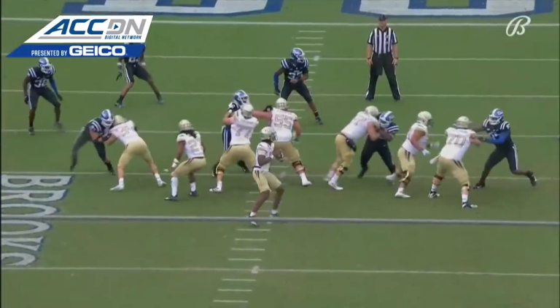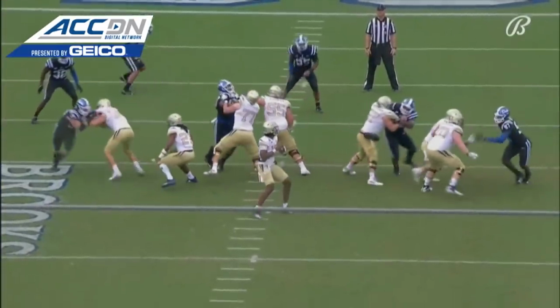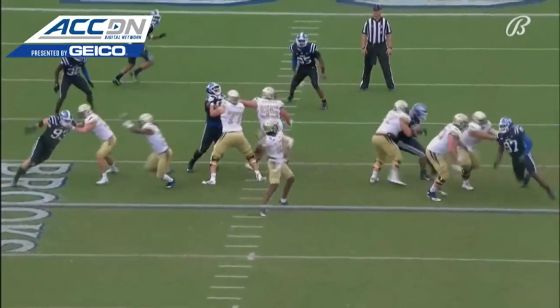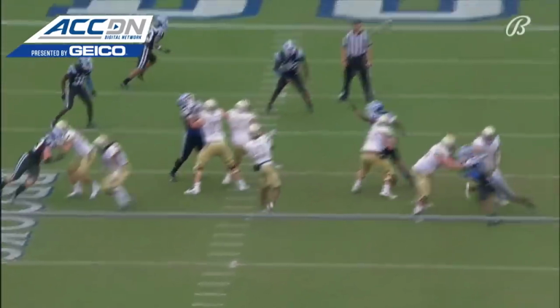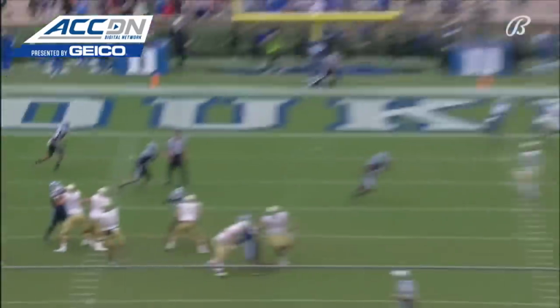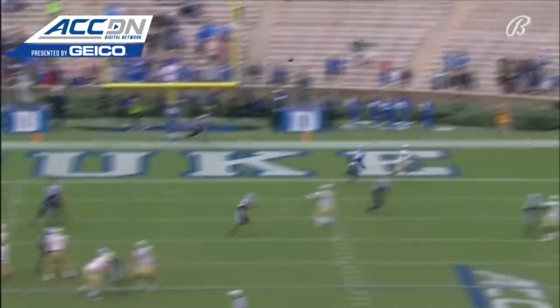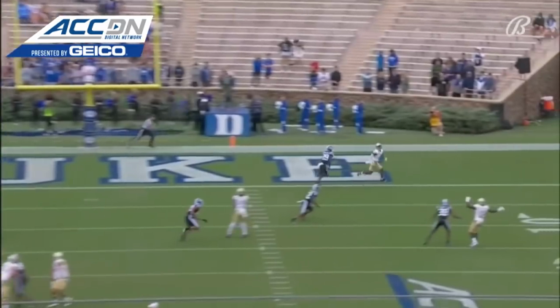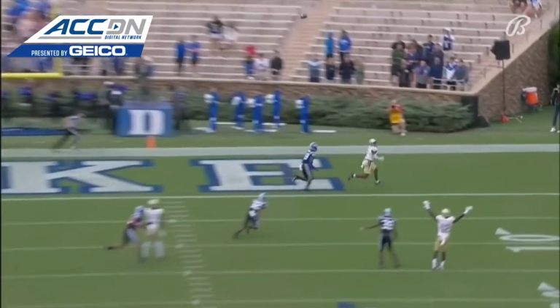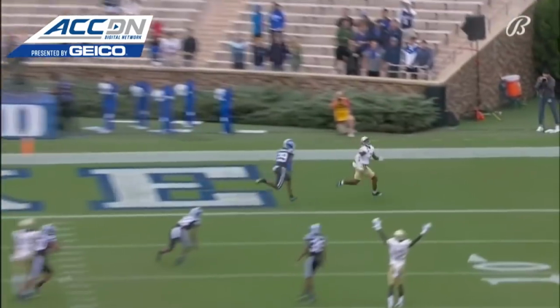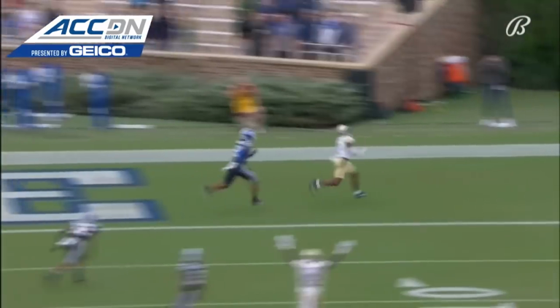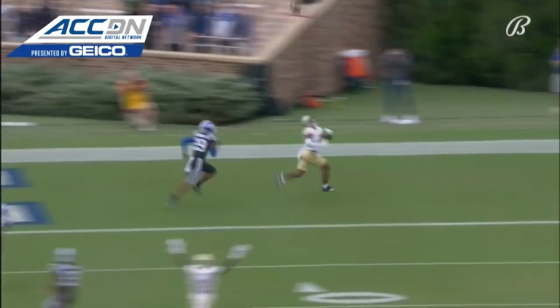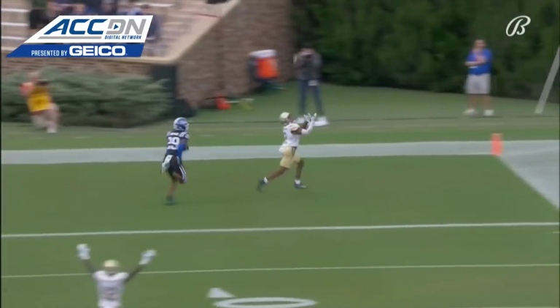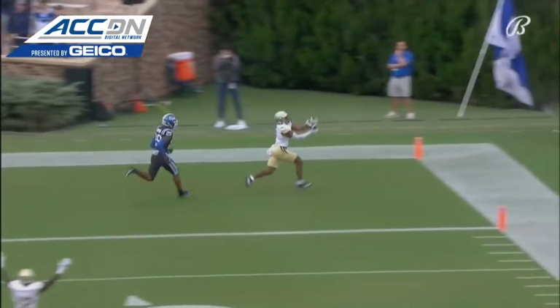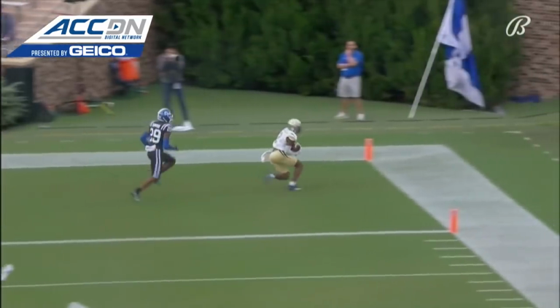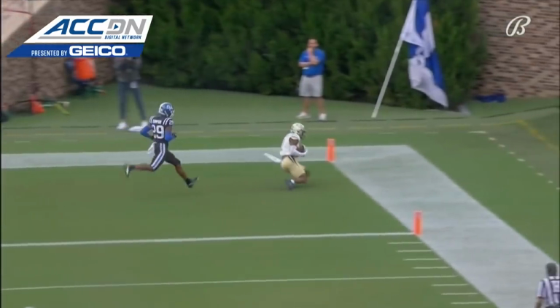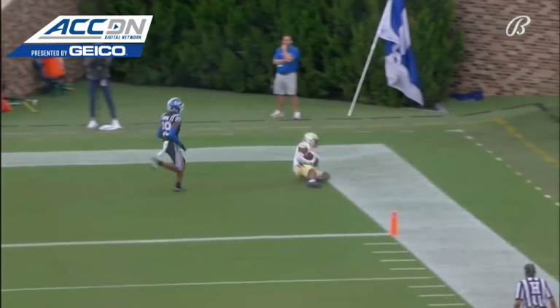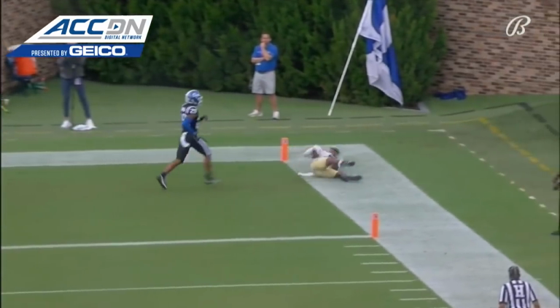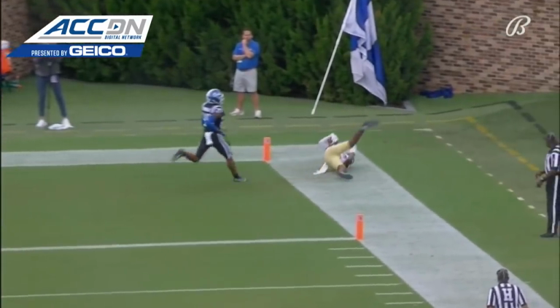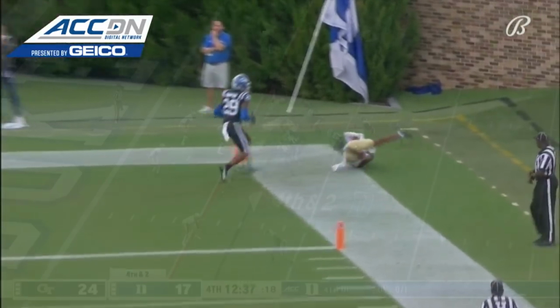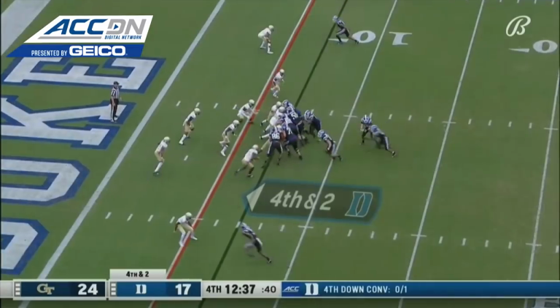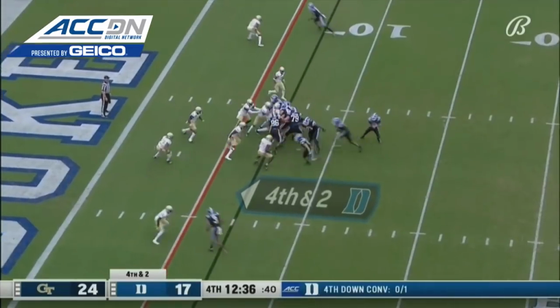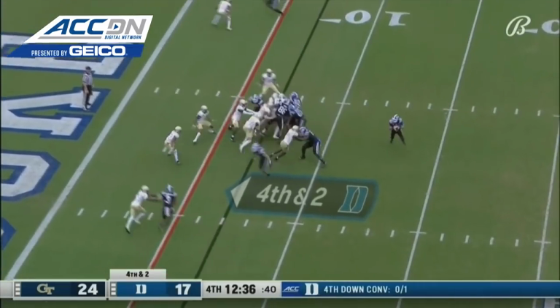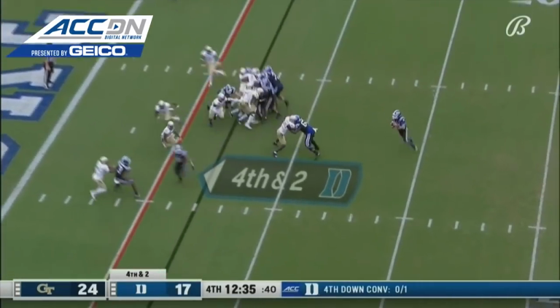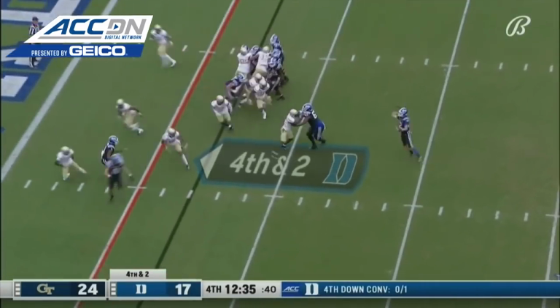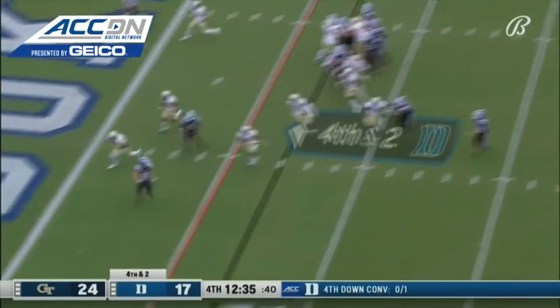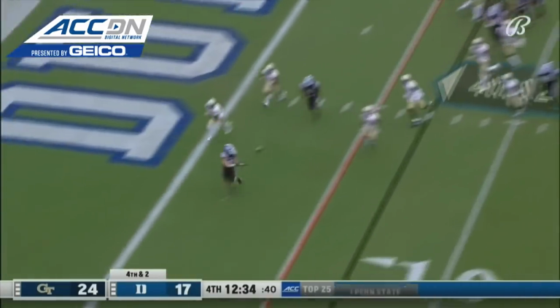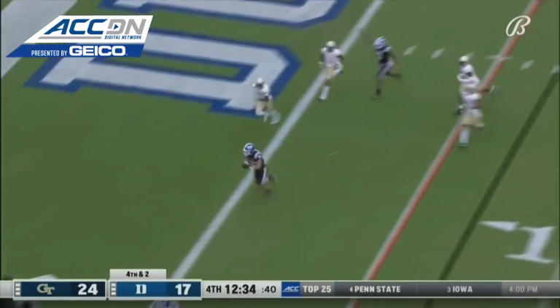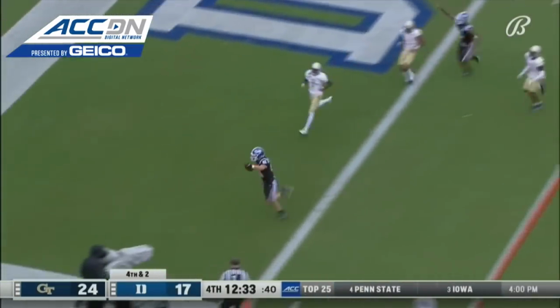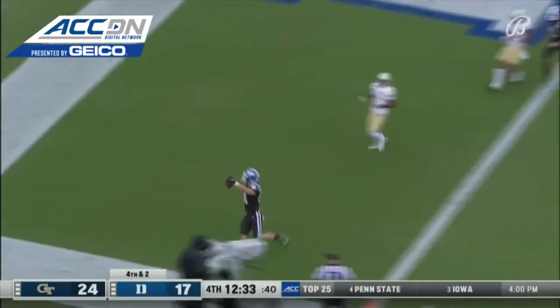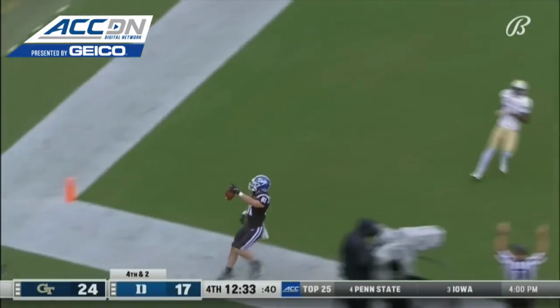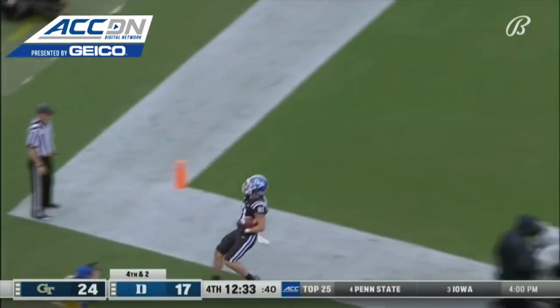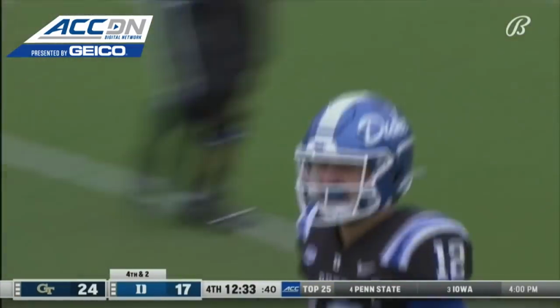They've got to respect that play-action pass, setting up protection. And how about this beautifully thrown touch pass on fourth down? Holmberg still has it. He throws it near the goal line and in for the touchdown.